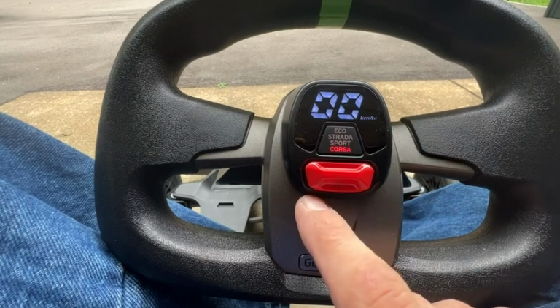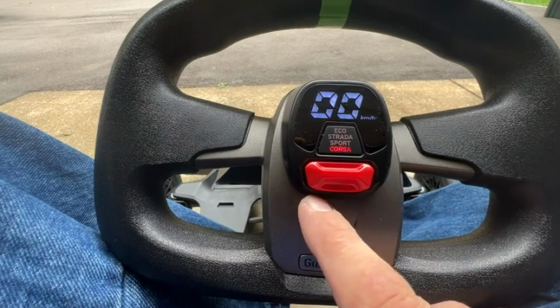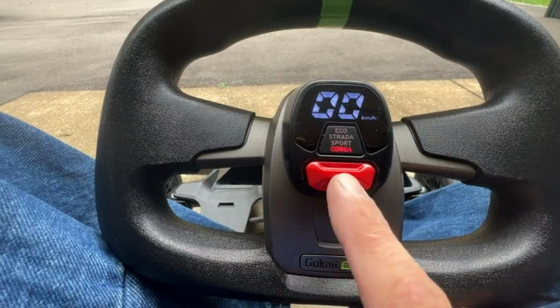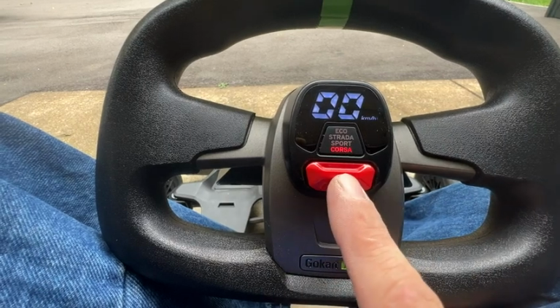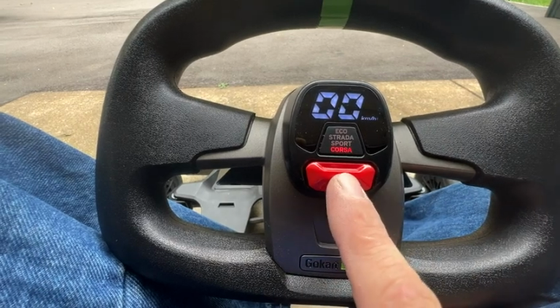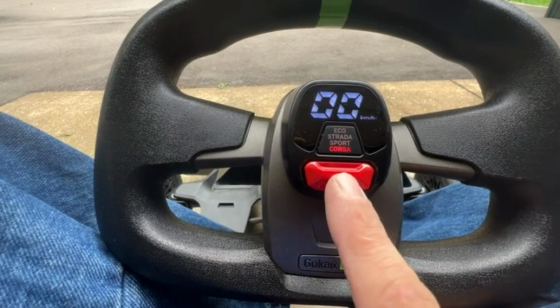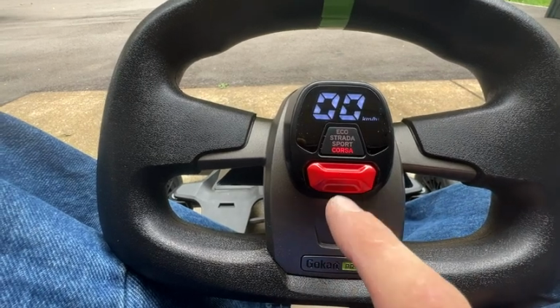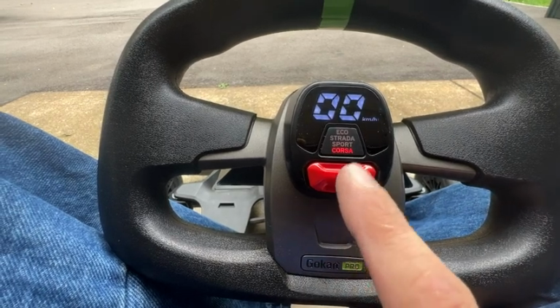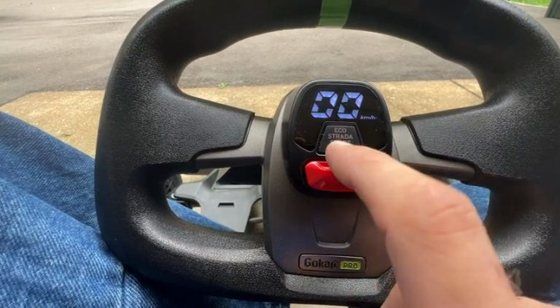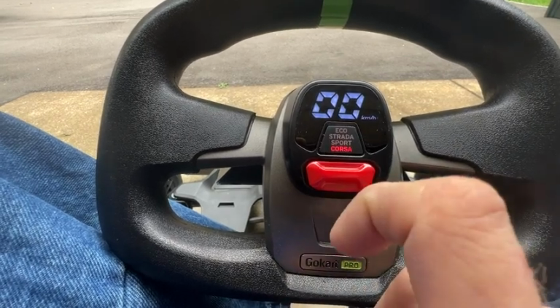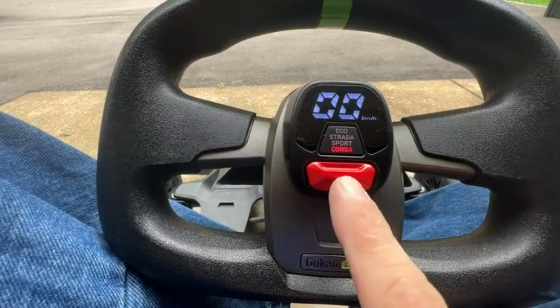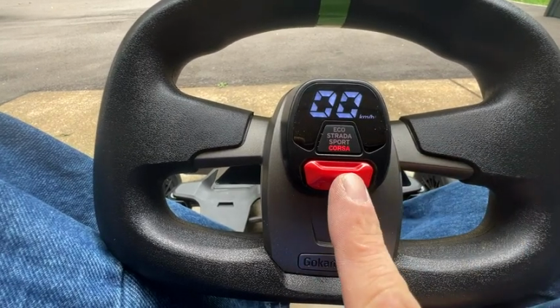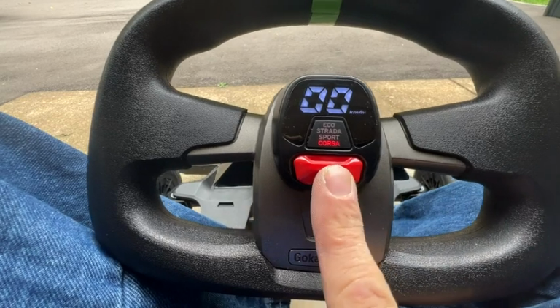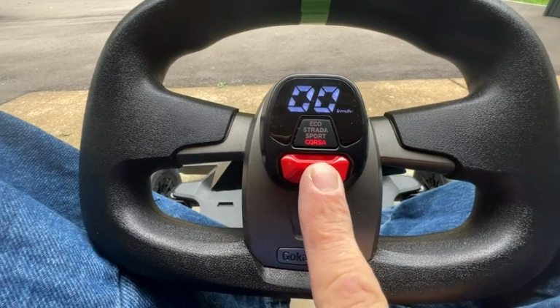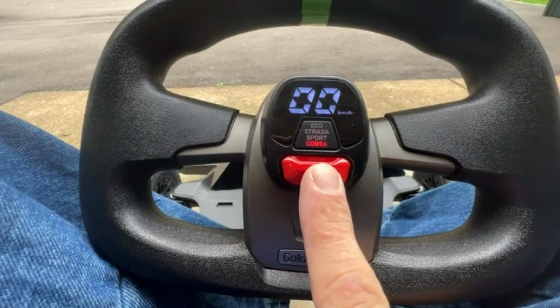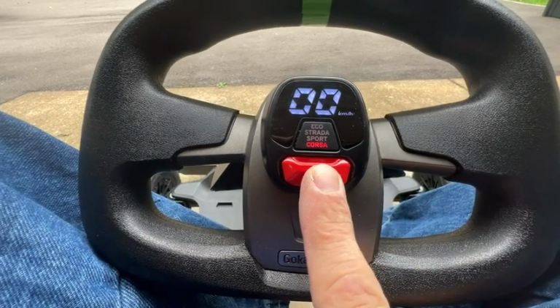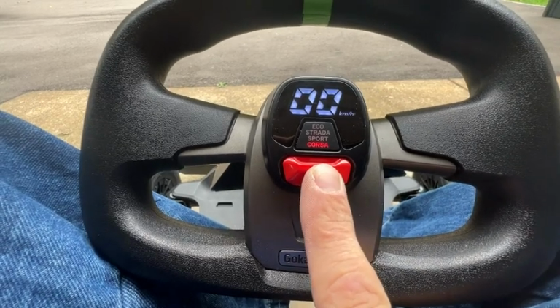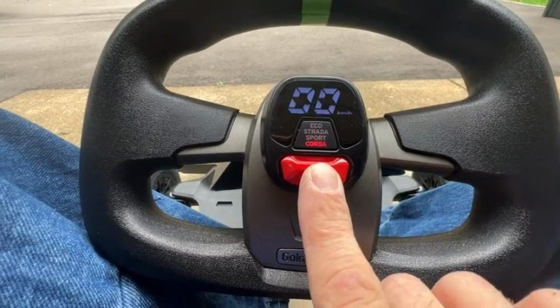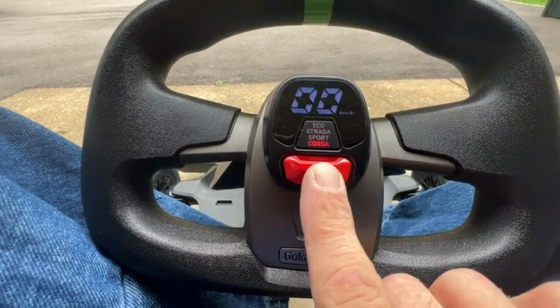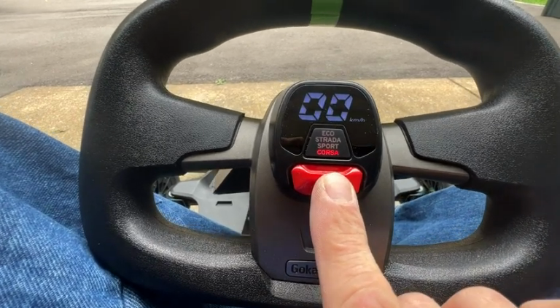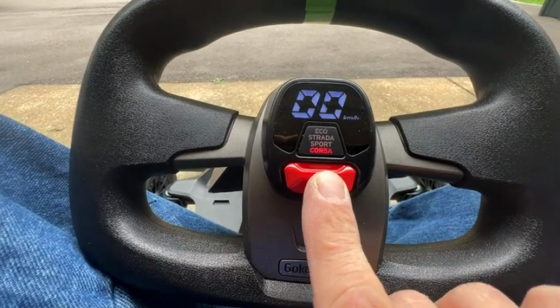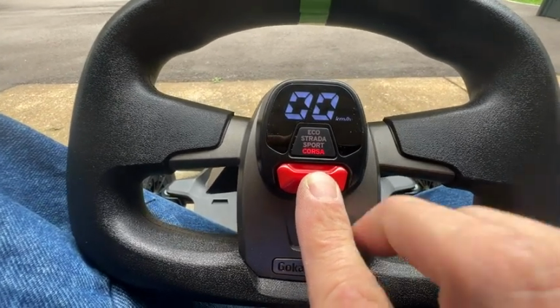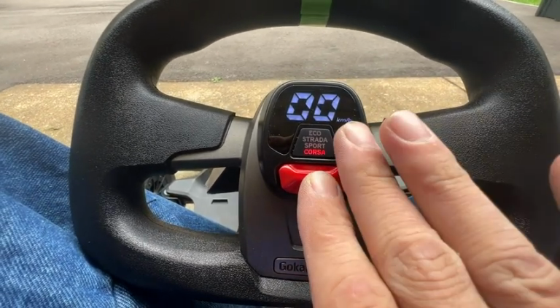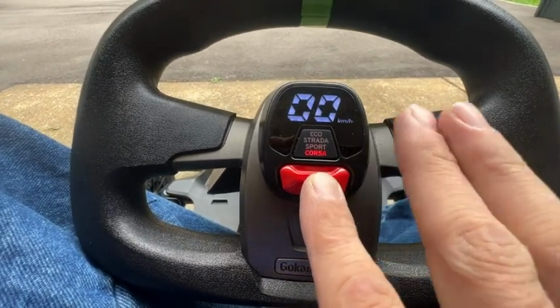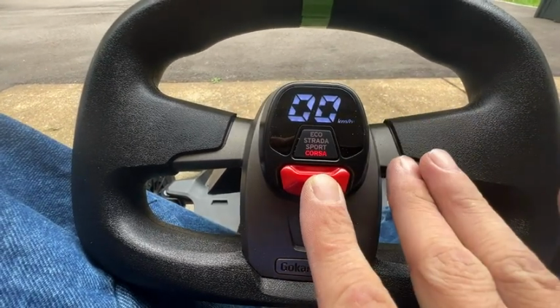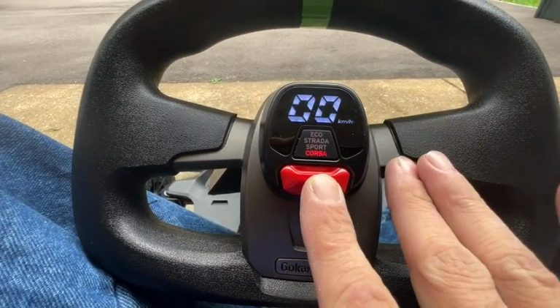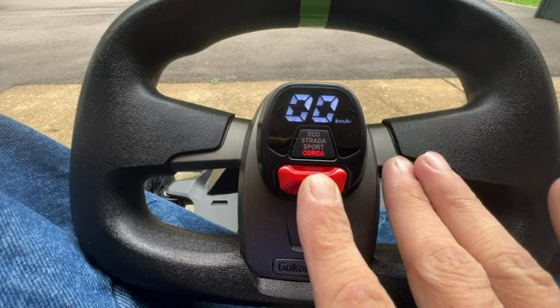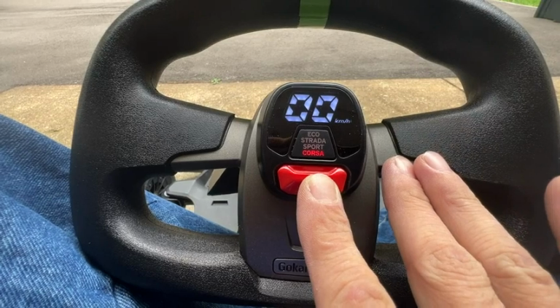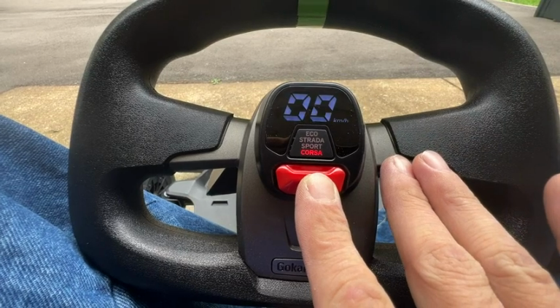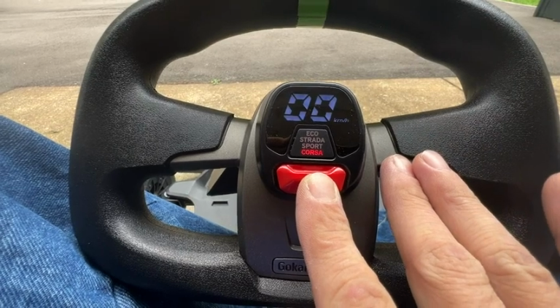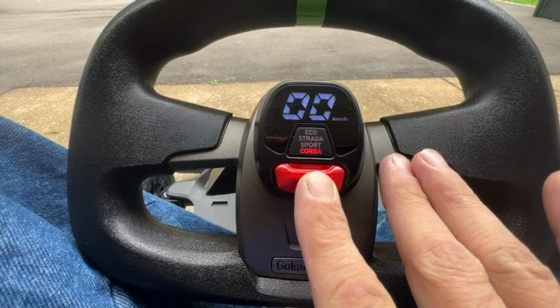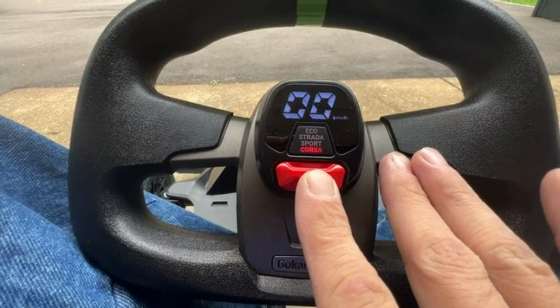If you hold the up button — and remember, down is off — holding the up button will slowly change the brightness of the display, which is pretty nice.